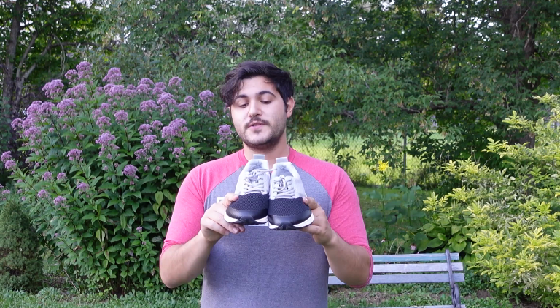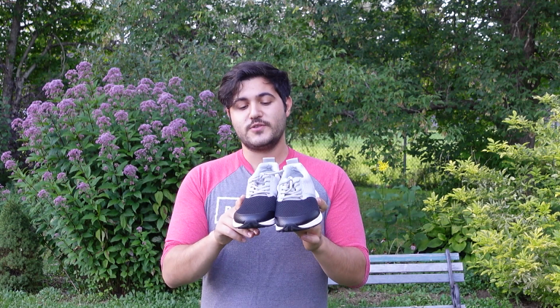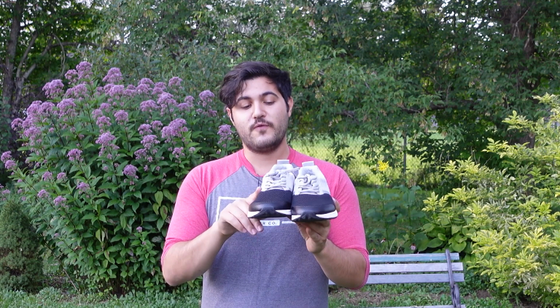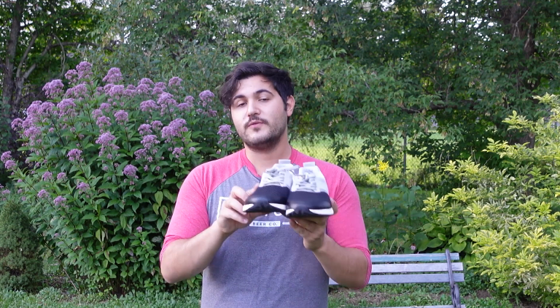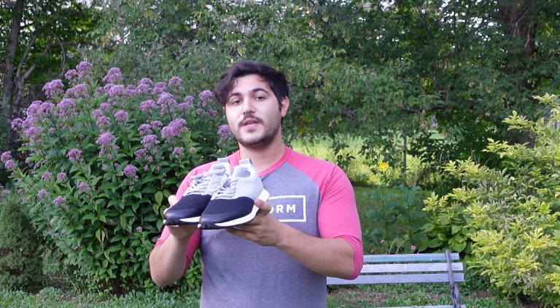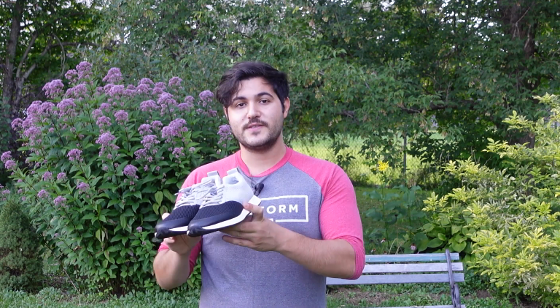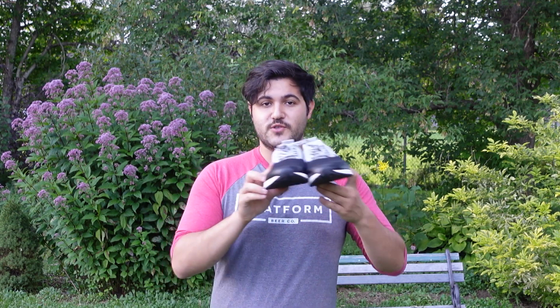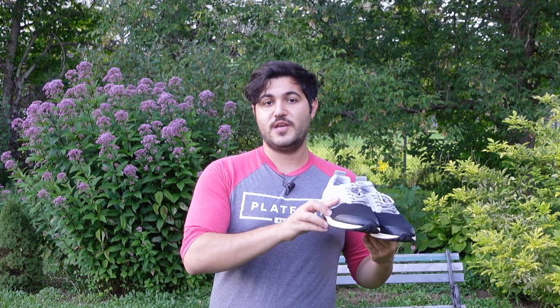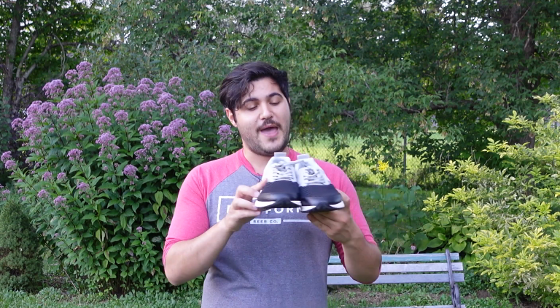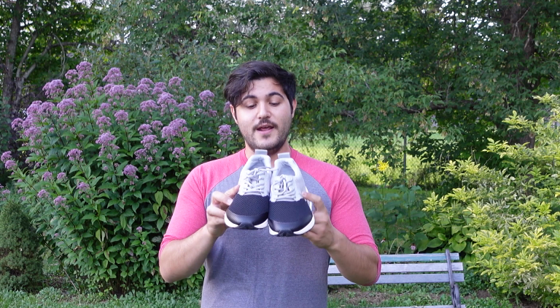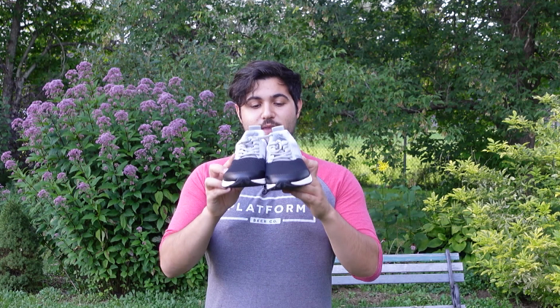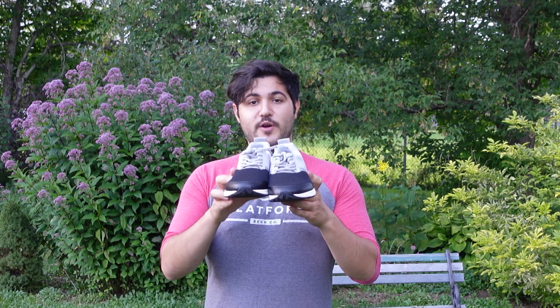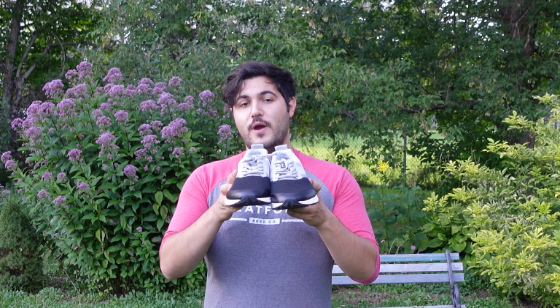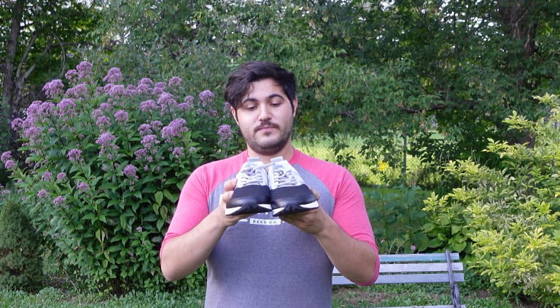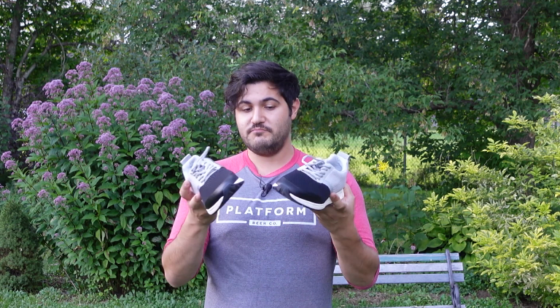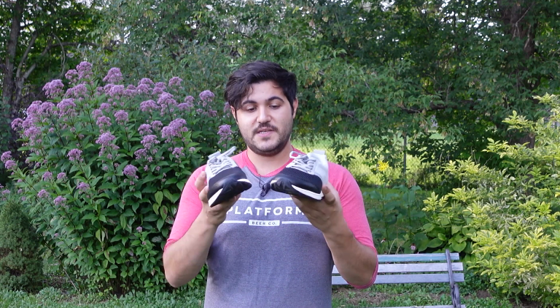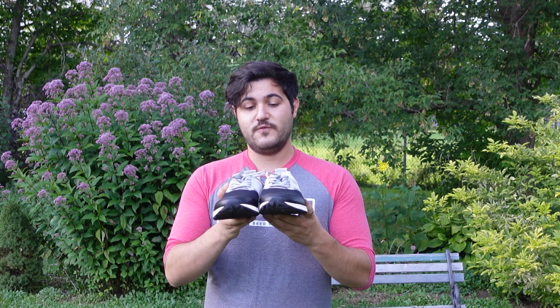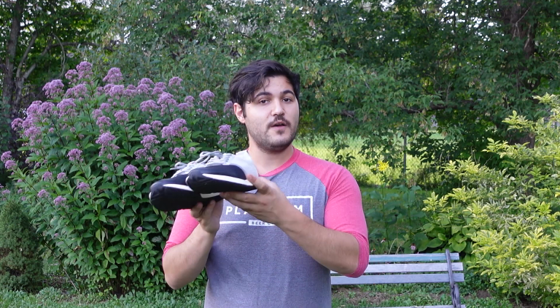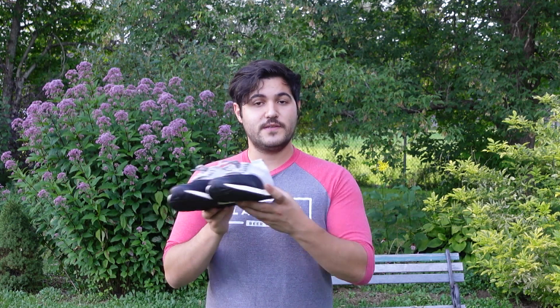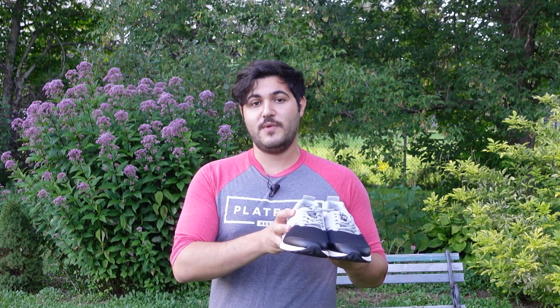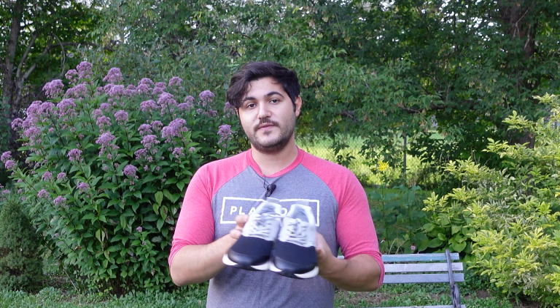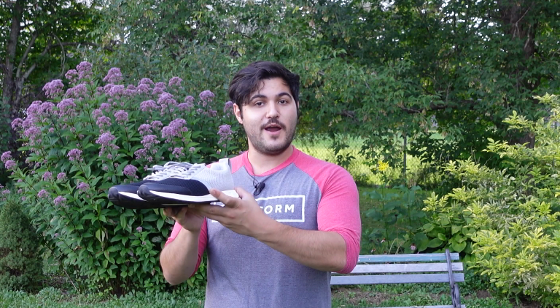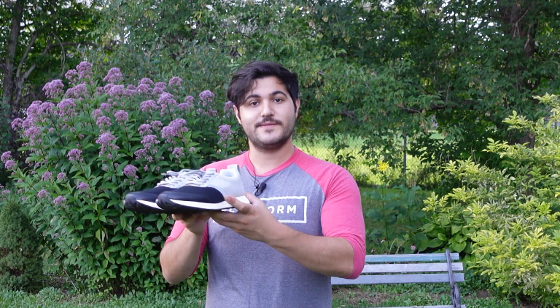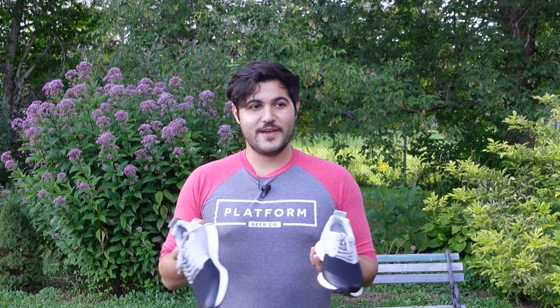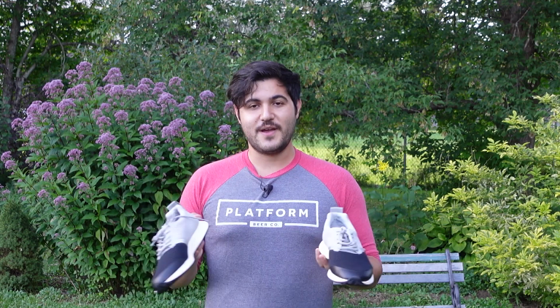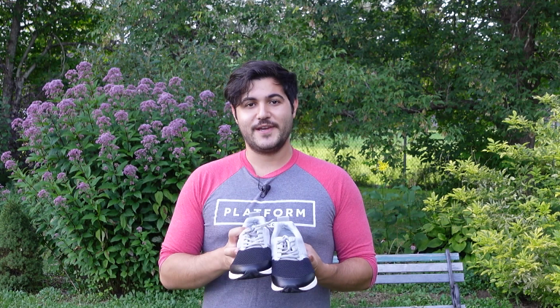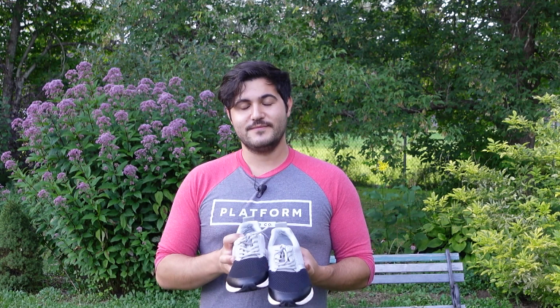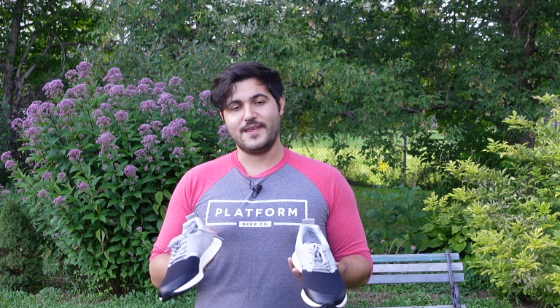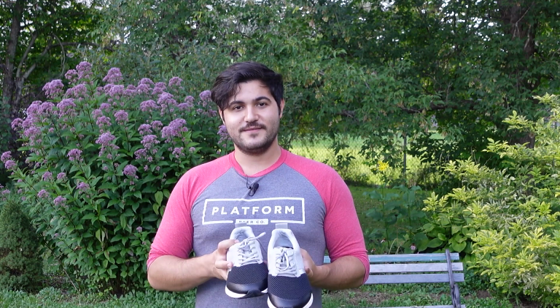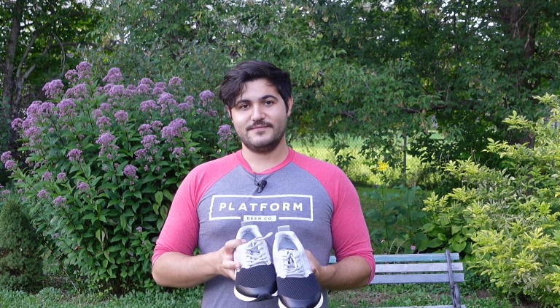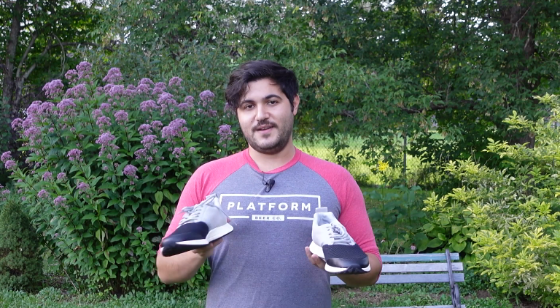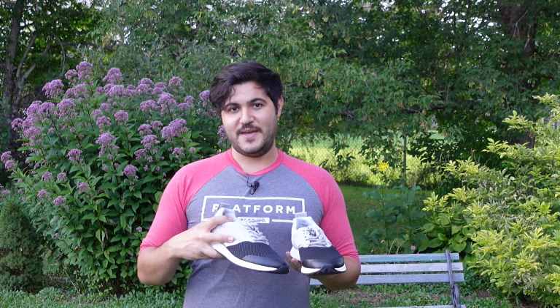For those with tight schedules who go from real life things straight to the gym and back again, this is the perfect footwear for you. Easy to take you from the office to the gym and even to the bar afterwards for a nice recovery drink.